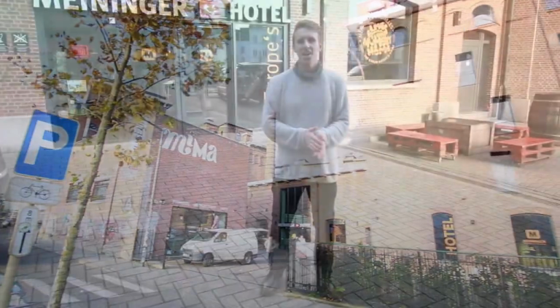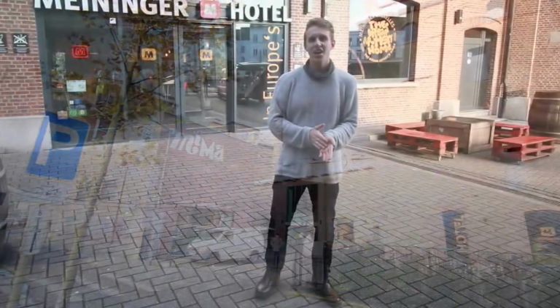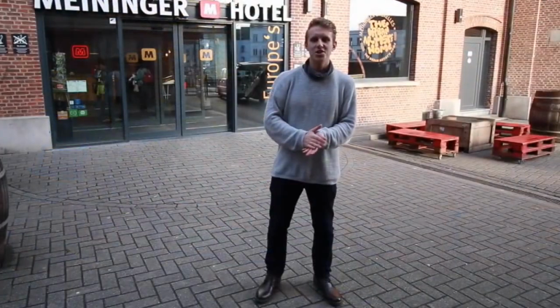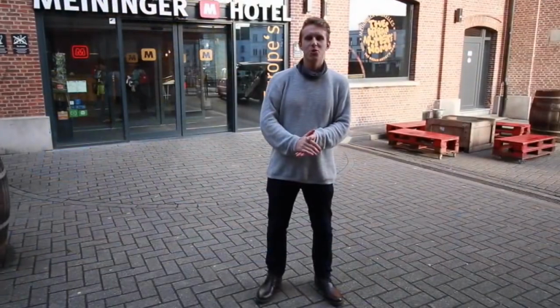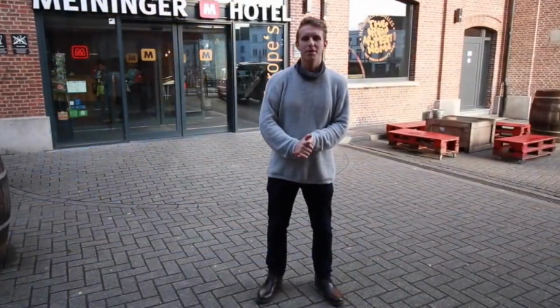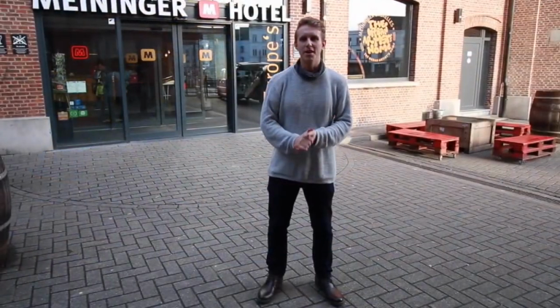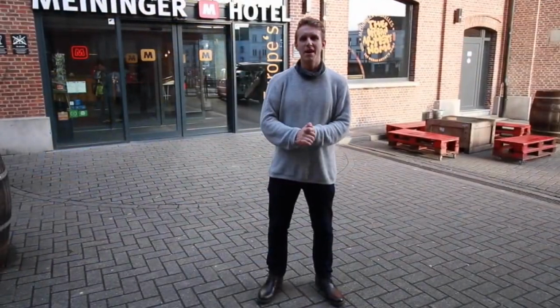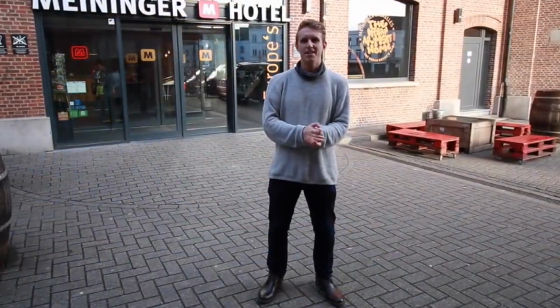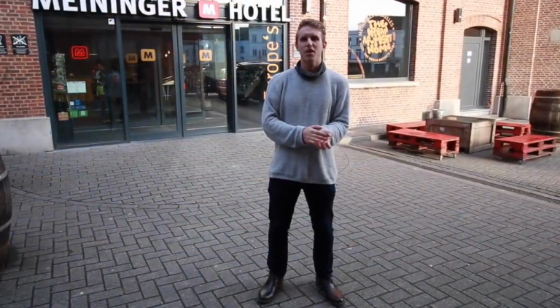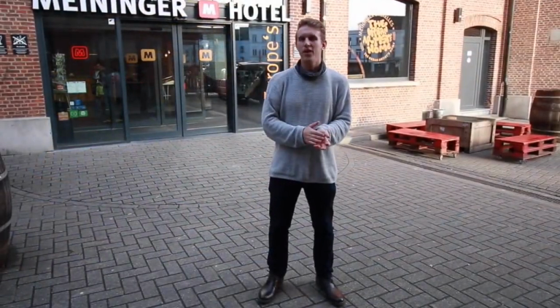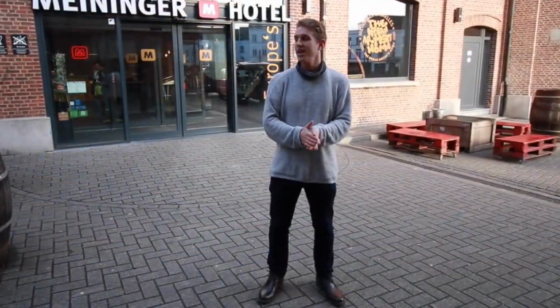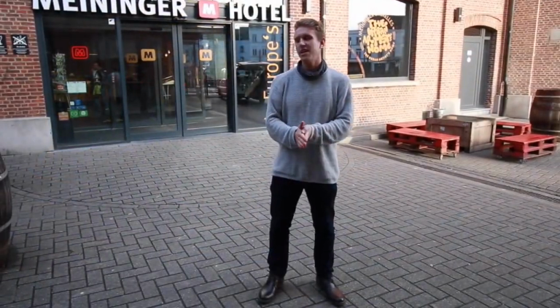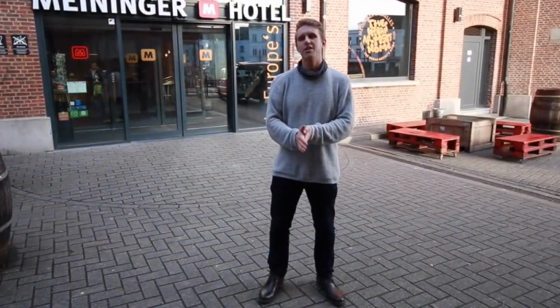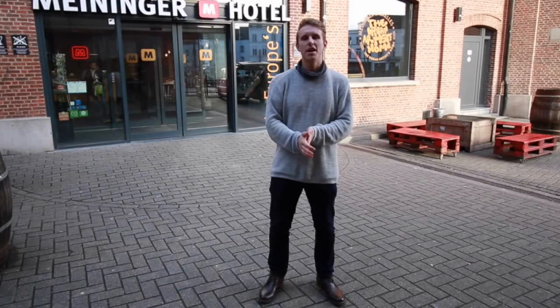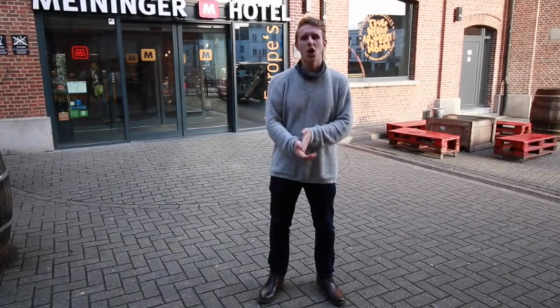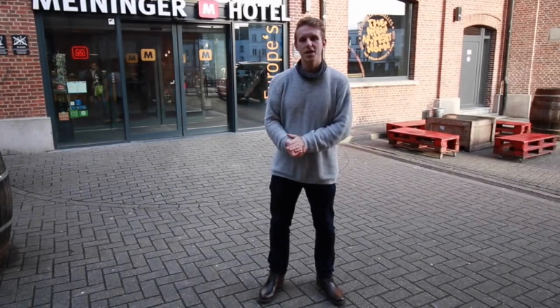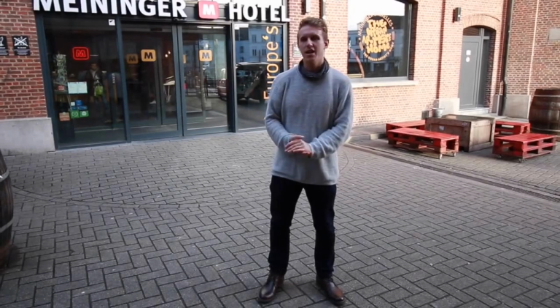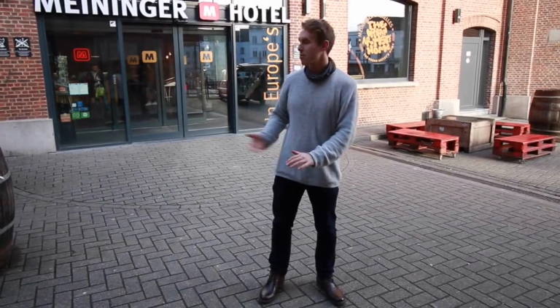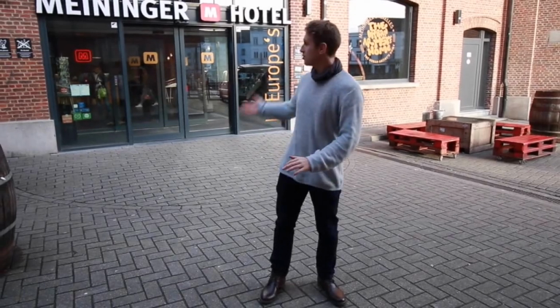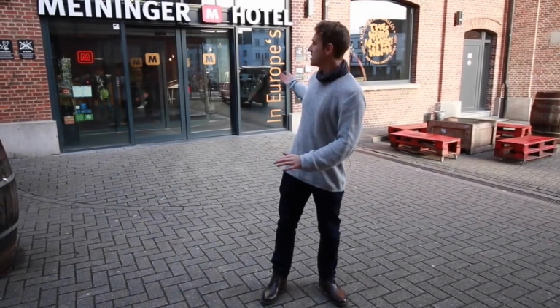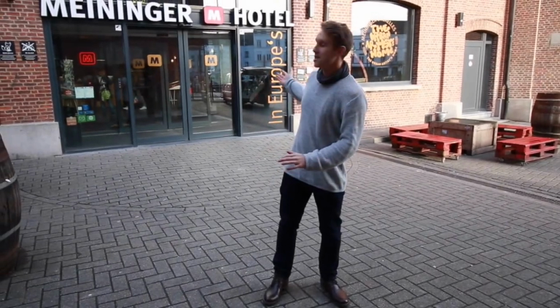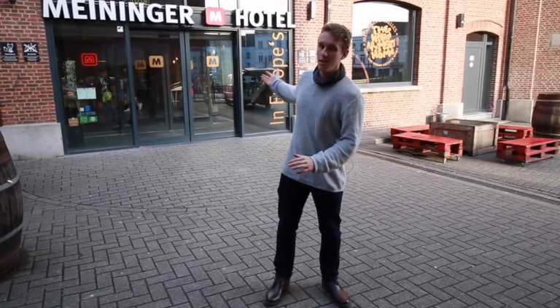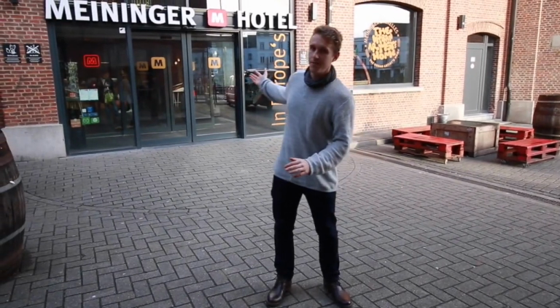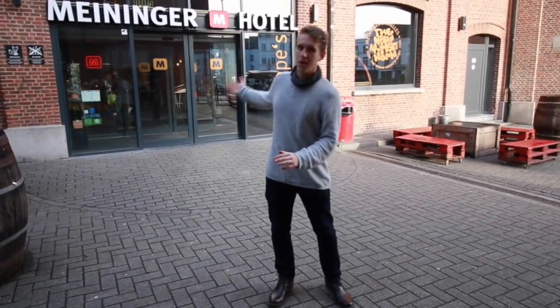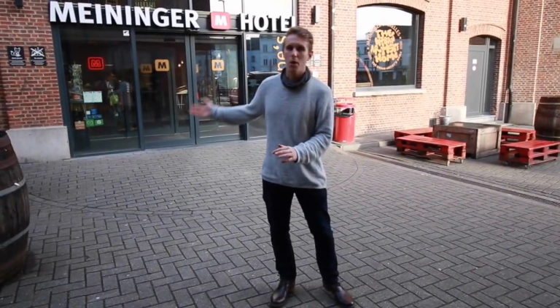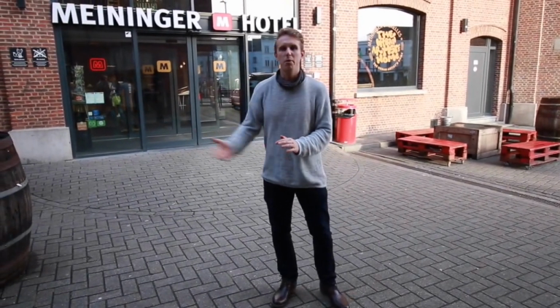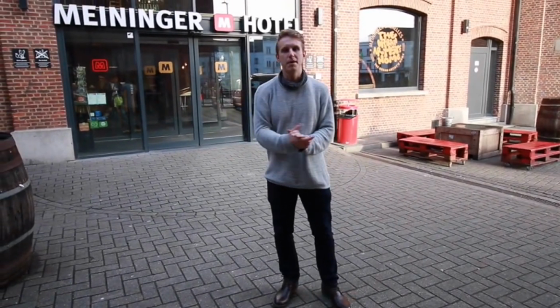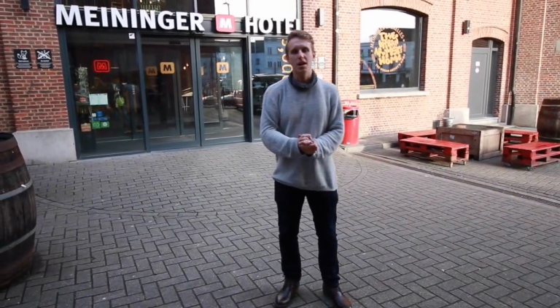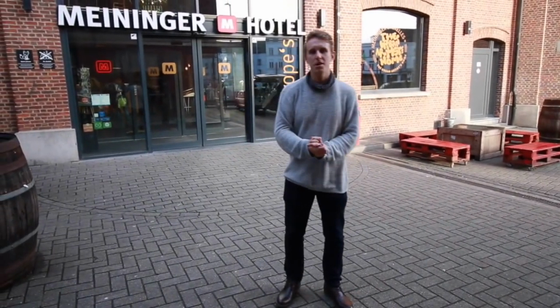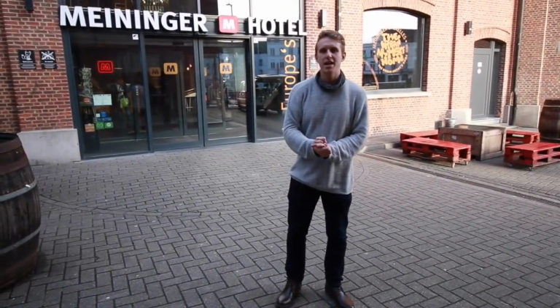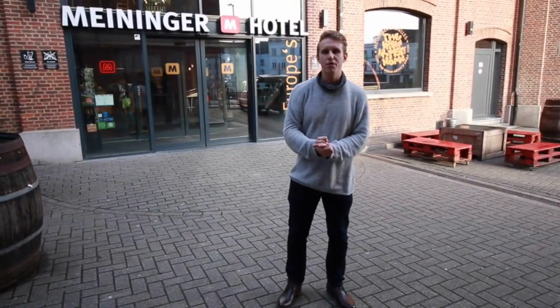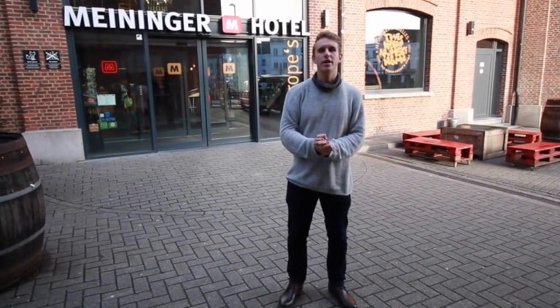Hi guys, good morning, my name is Matt. We are here today finding a hotel in the Cross Center, where we'll be spending a couple of days viewing.